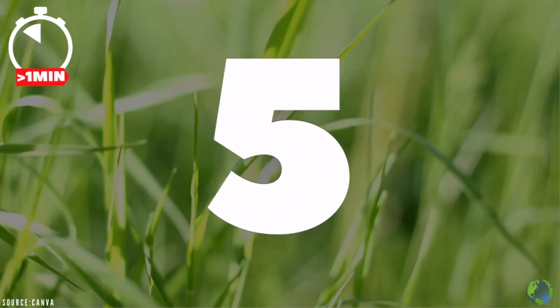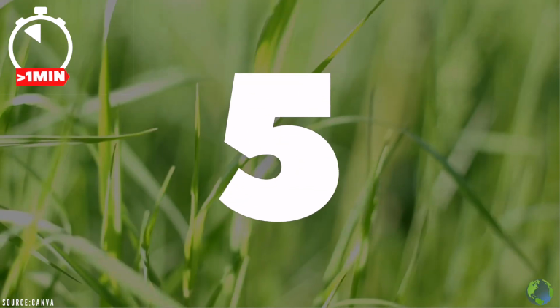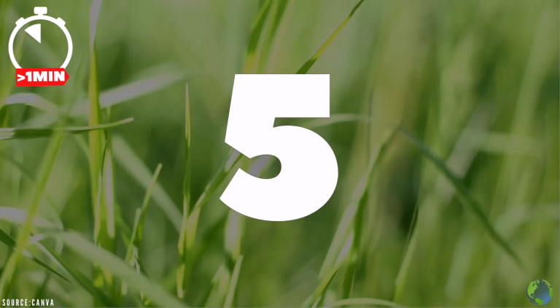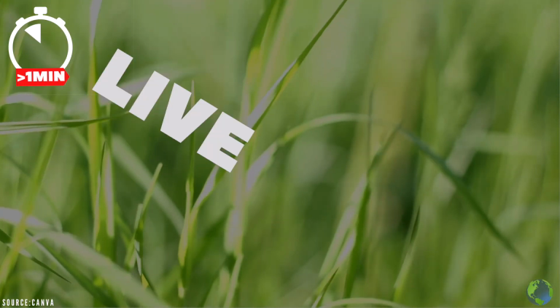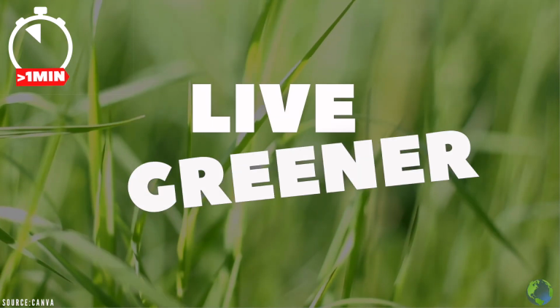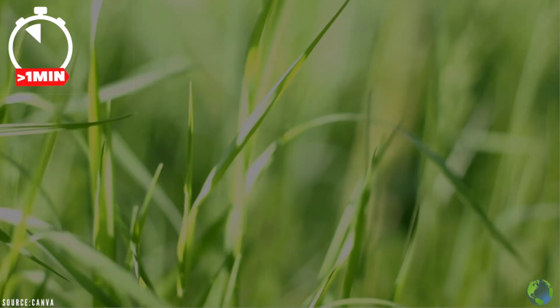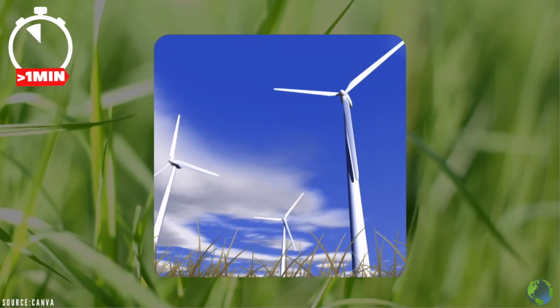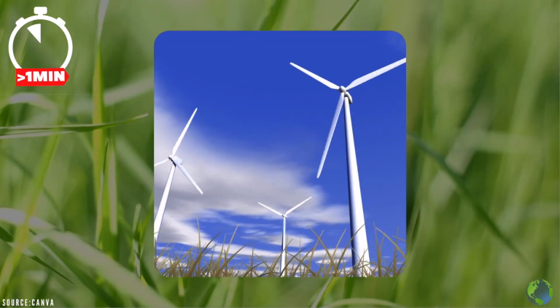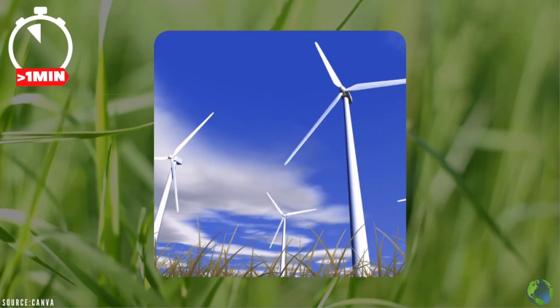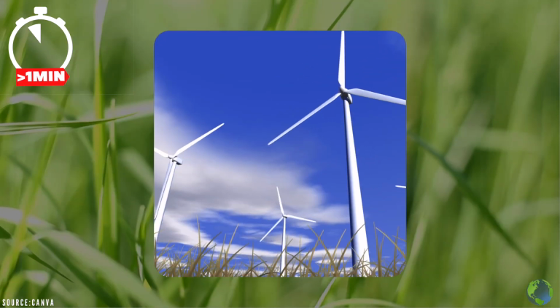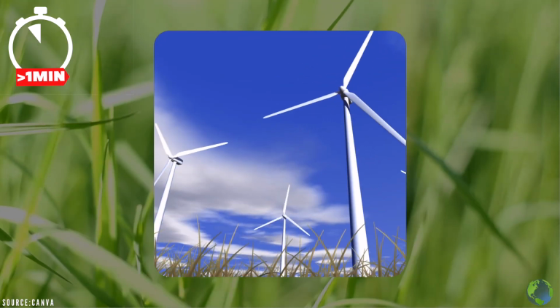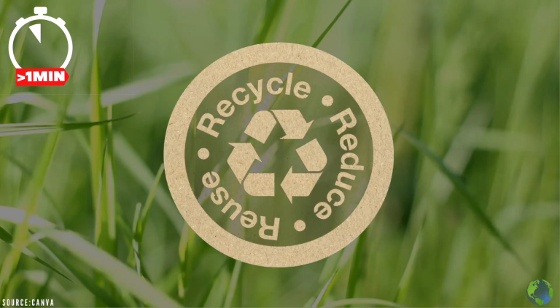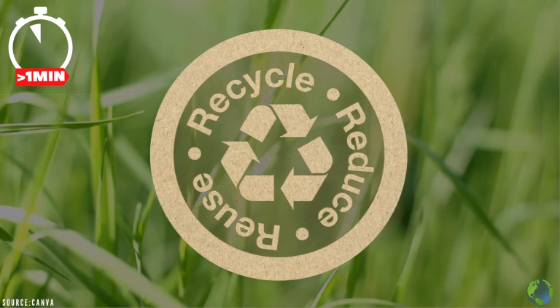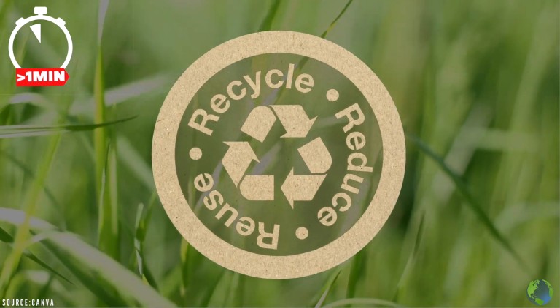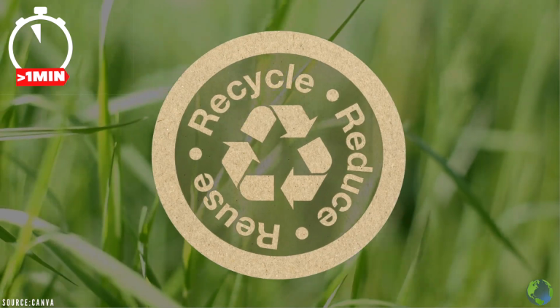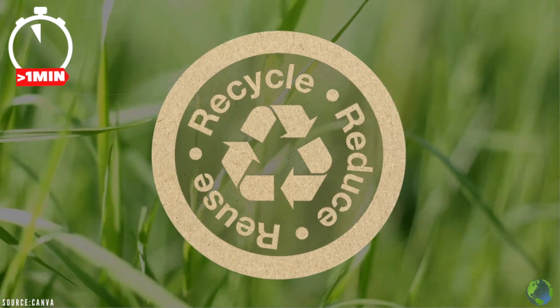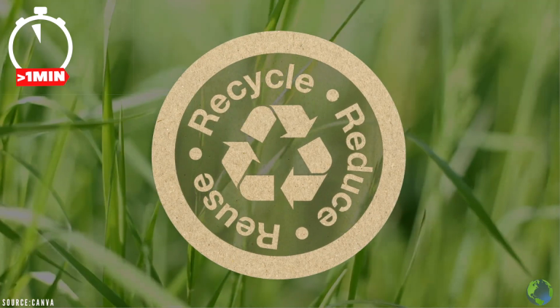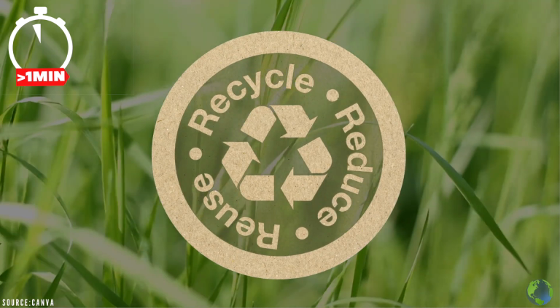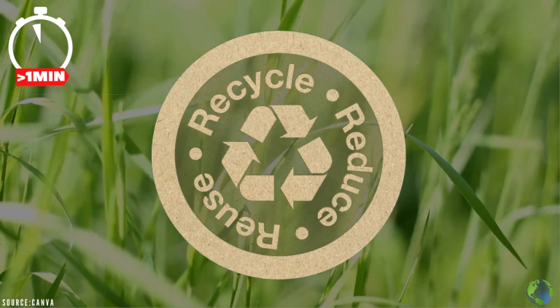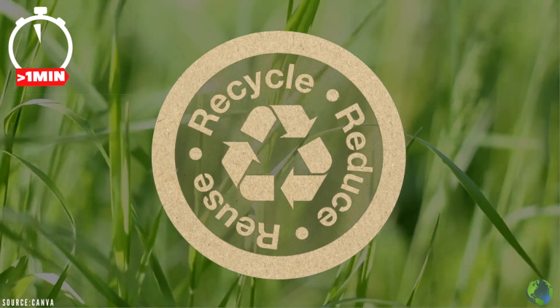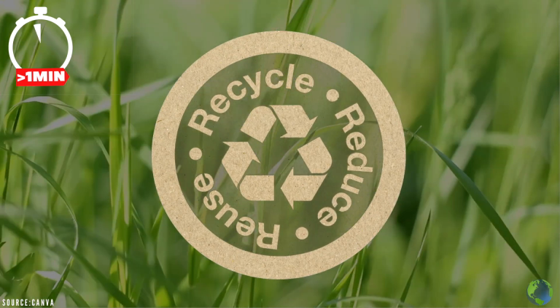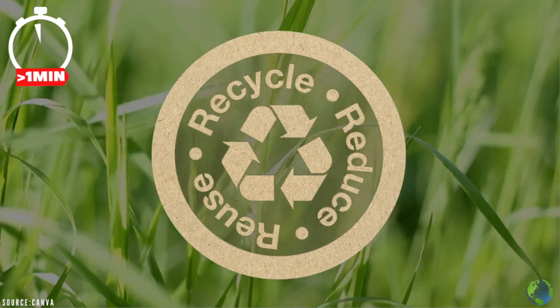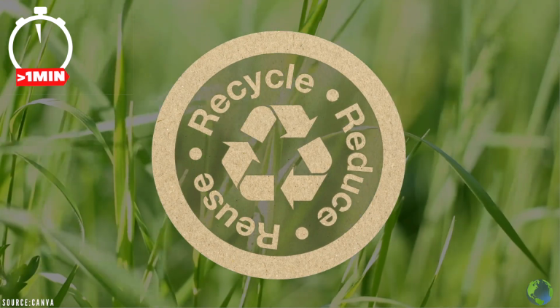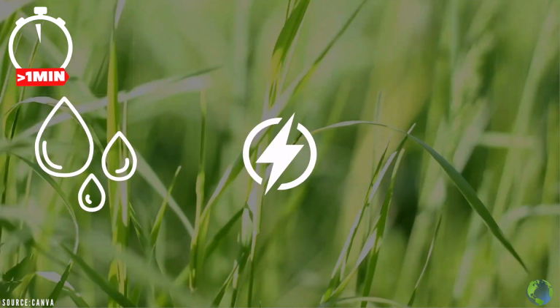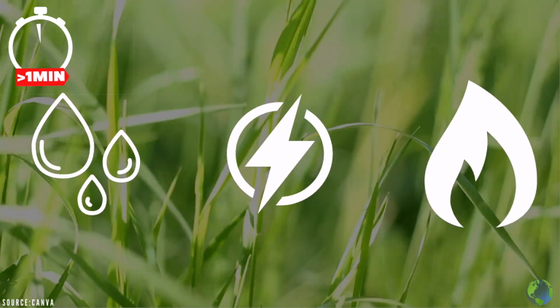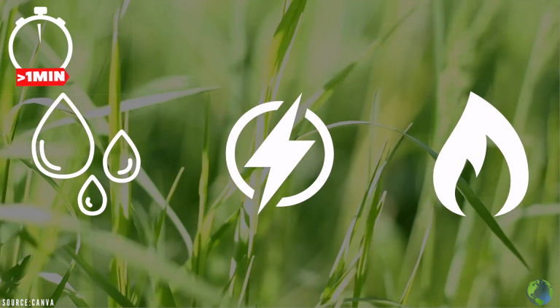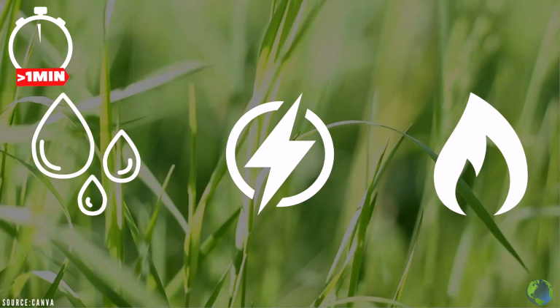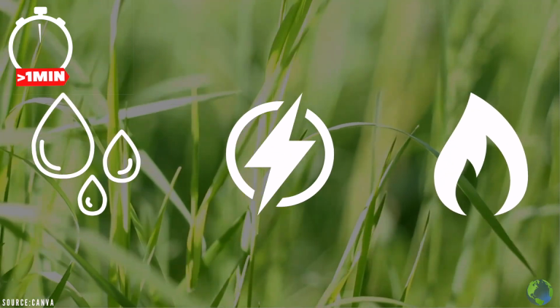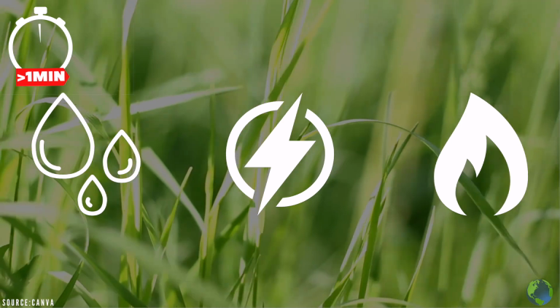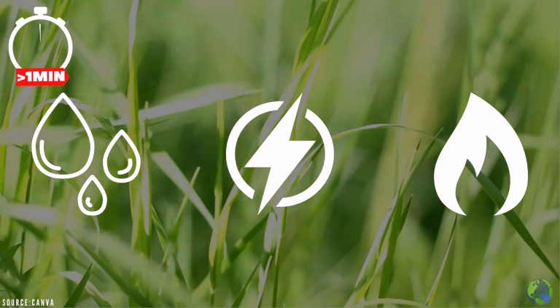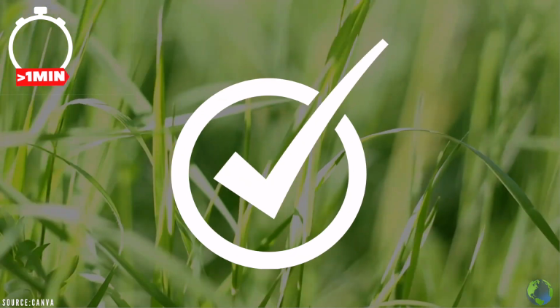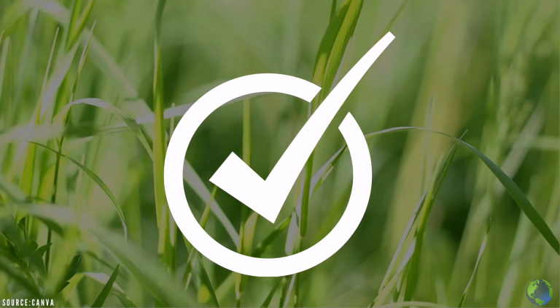Lastly, tip 5: live greener. Start by opting for renewable energy, using sustainable and/or recycled products, and try your best to use less water, electricity, and gas. And that's it!